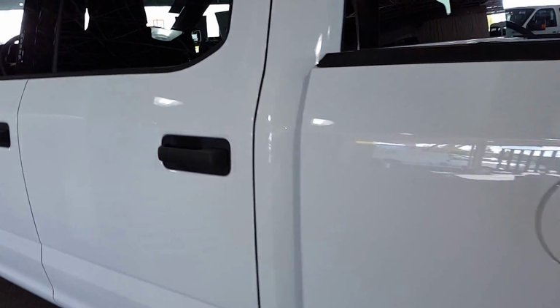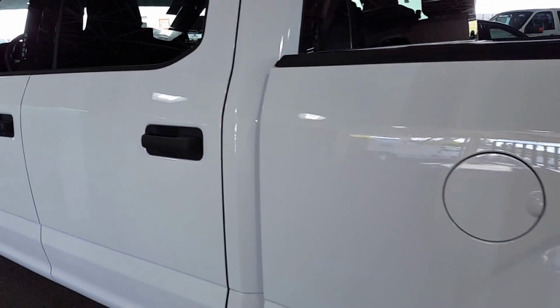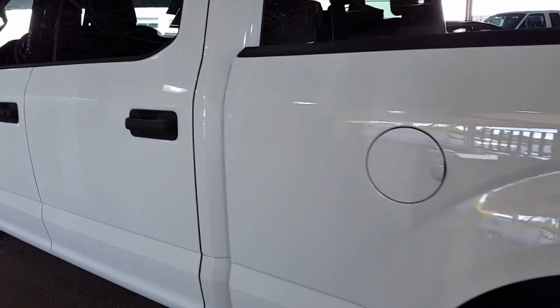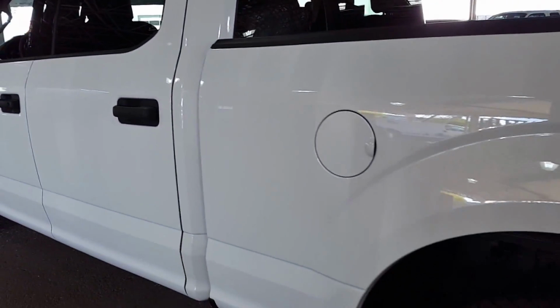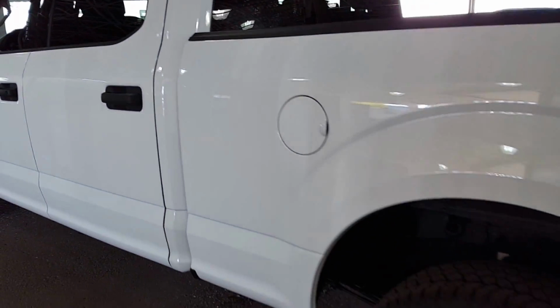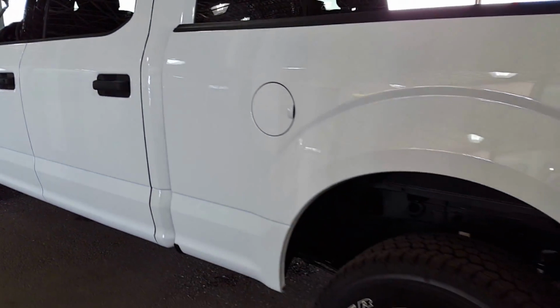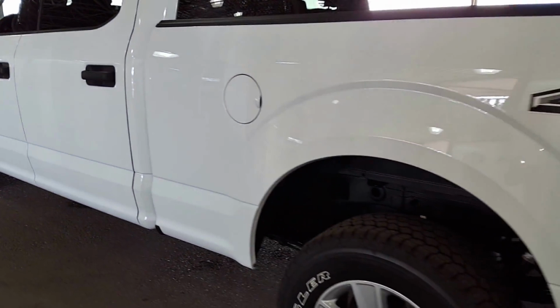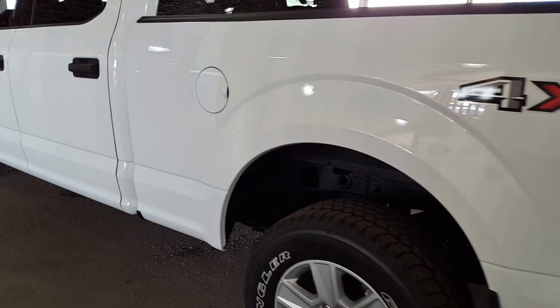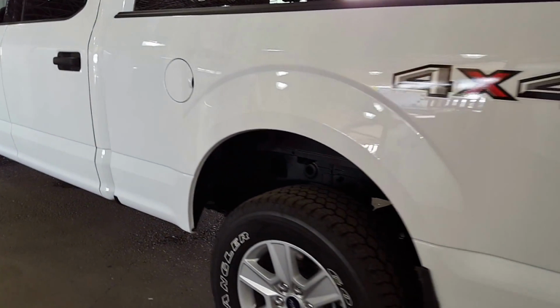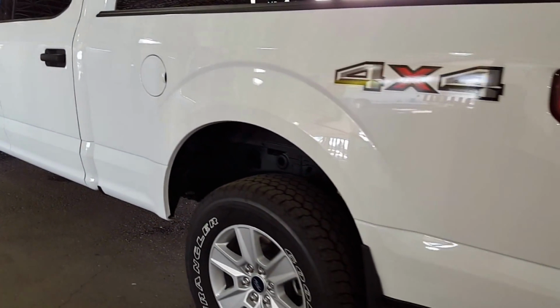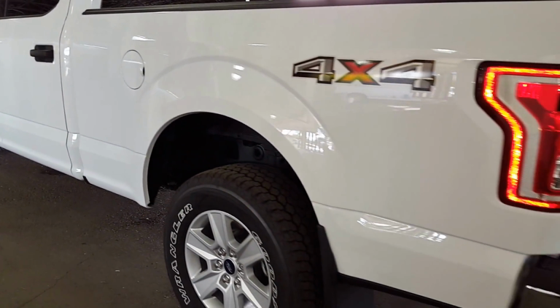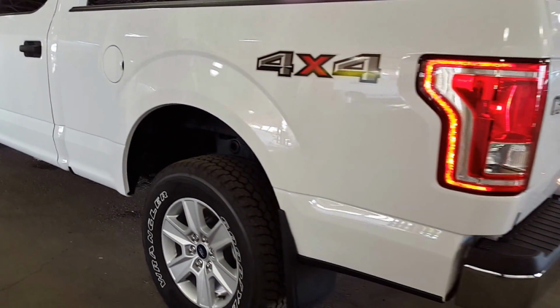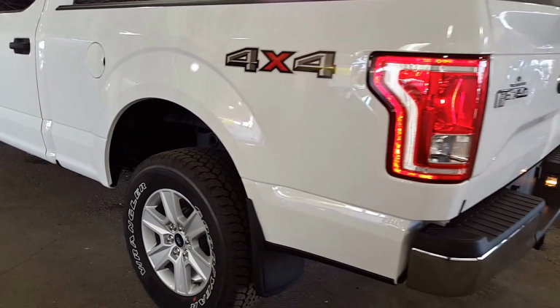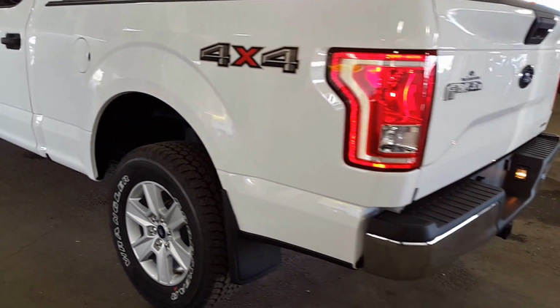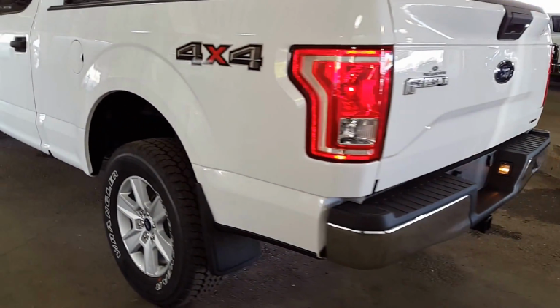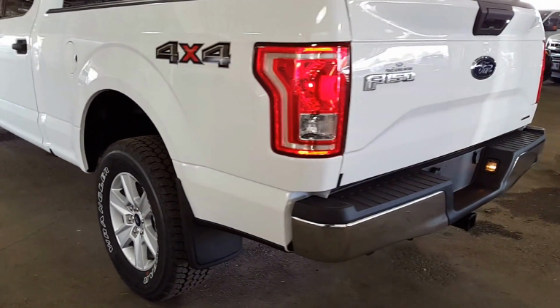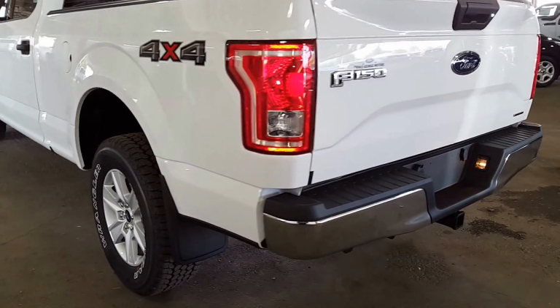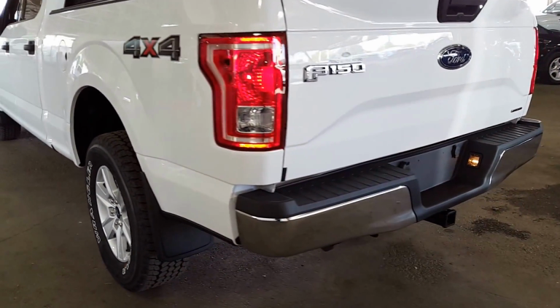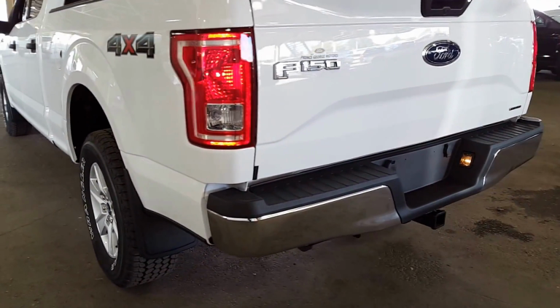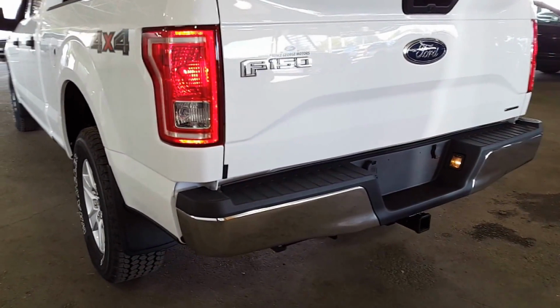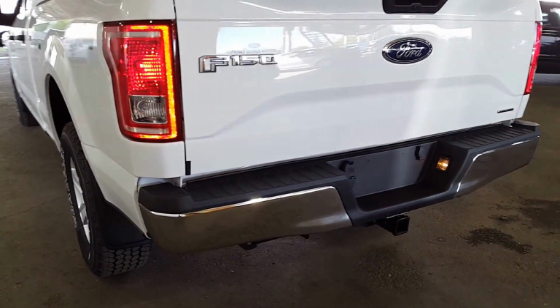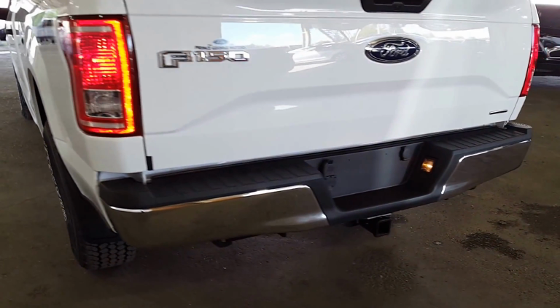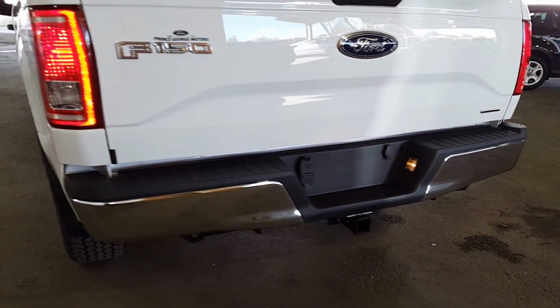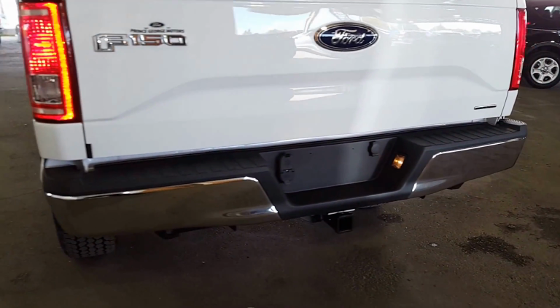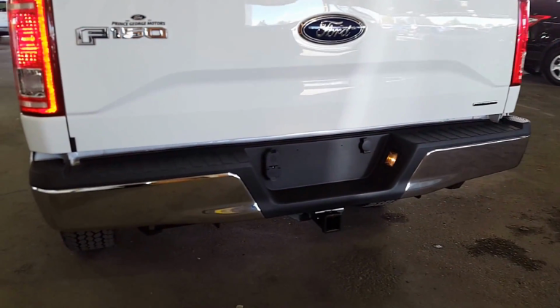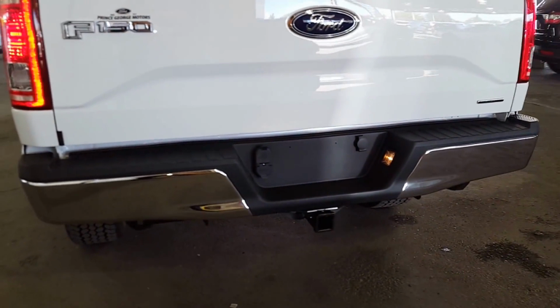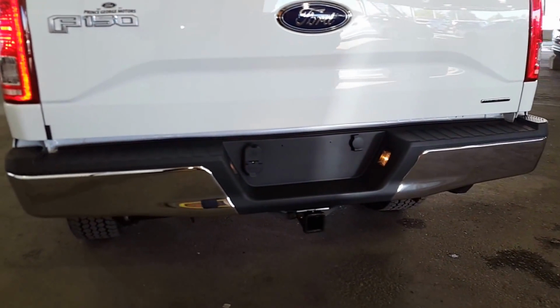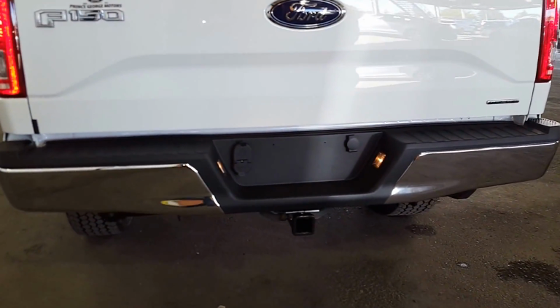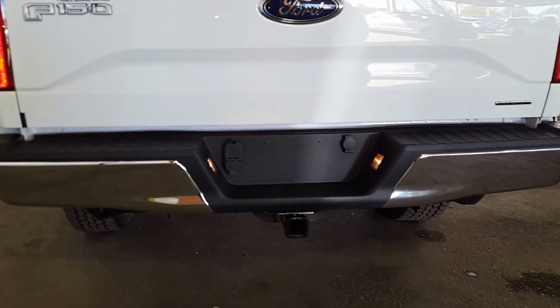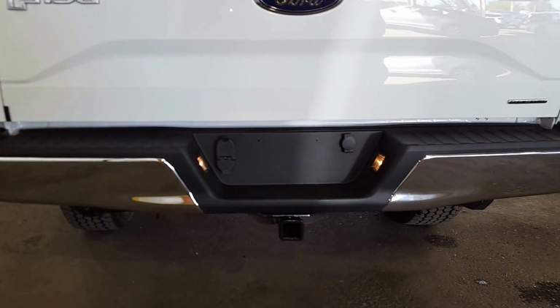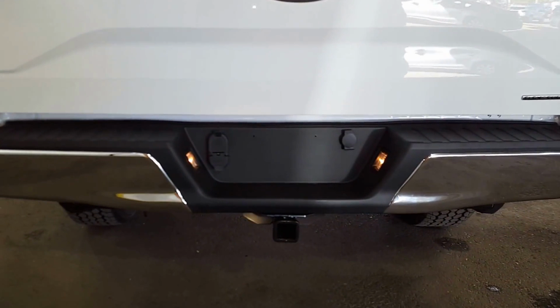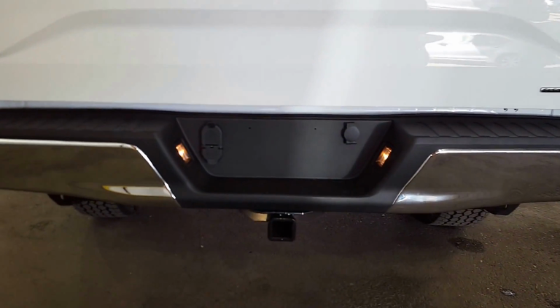Come around the back of the truck and you will see that you have a full trailer tow package back here with both your four and your seven-point plug for whatever you might be hauling.